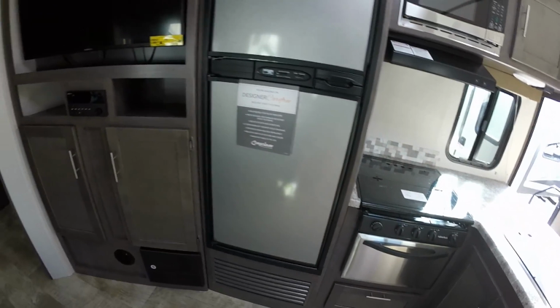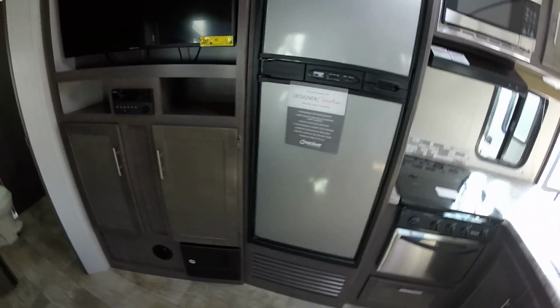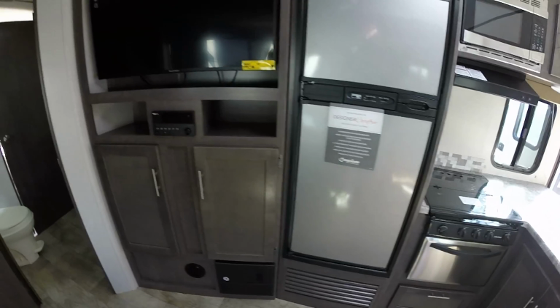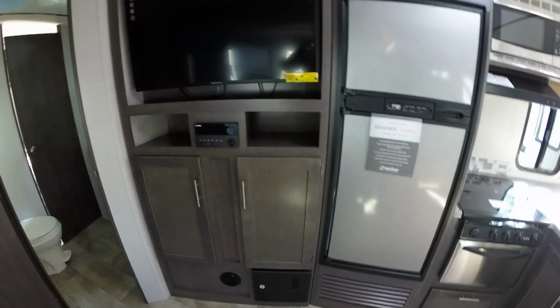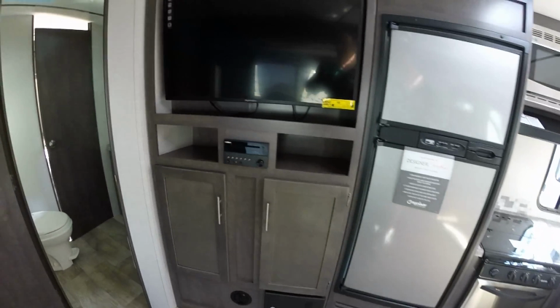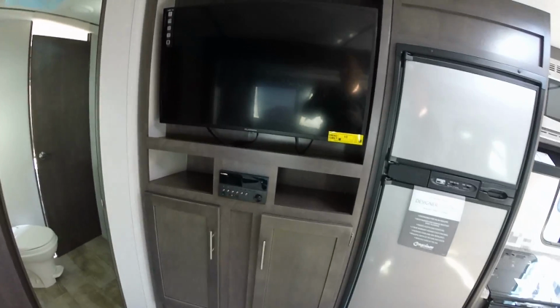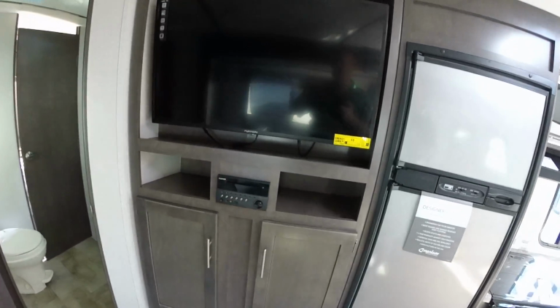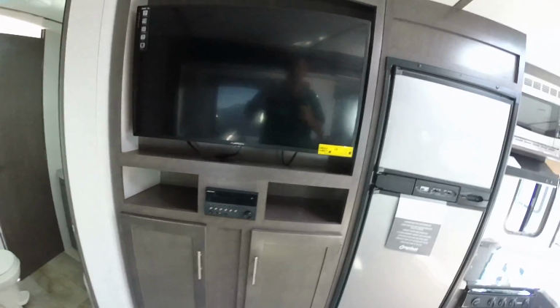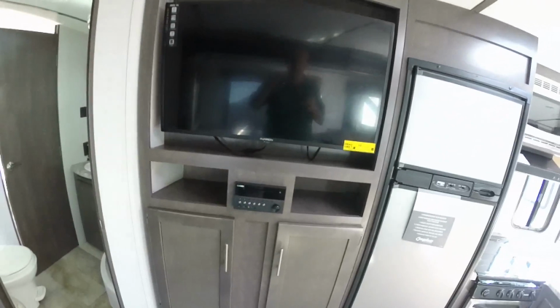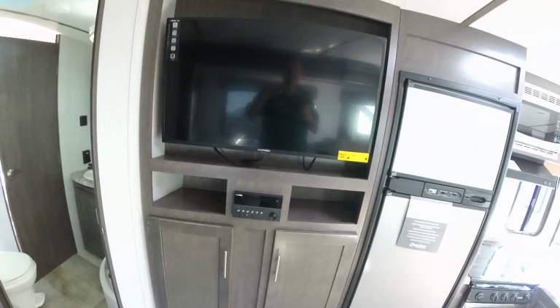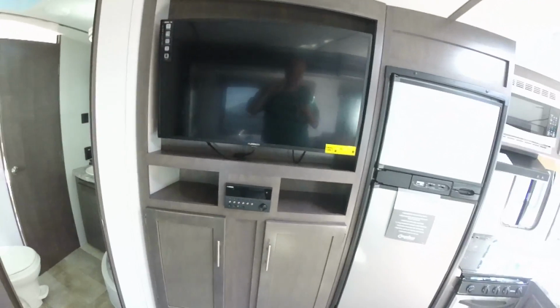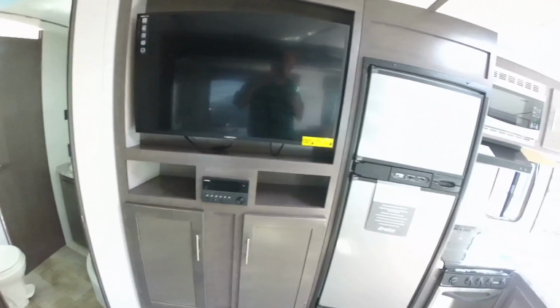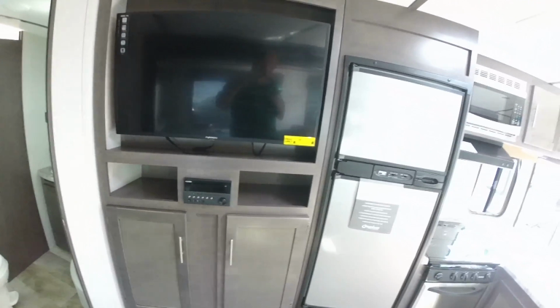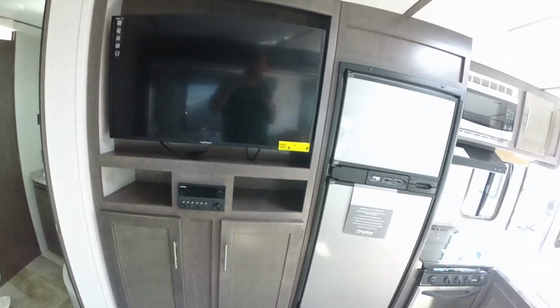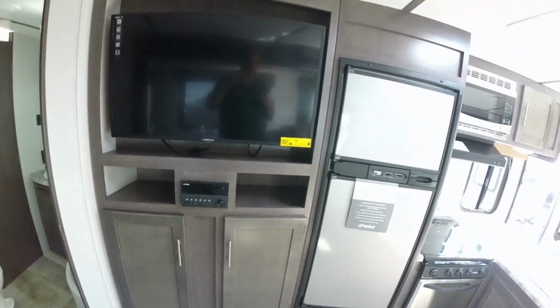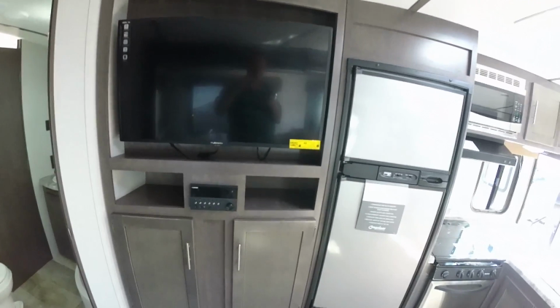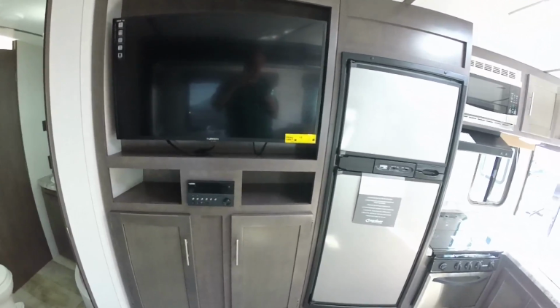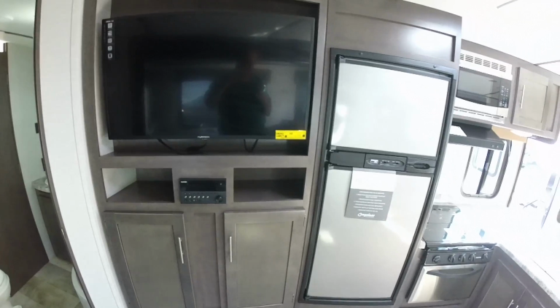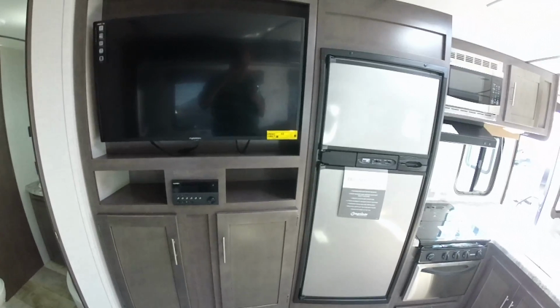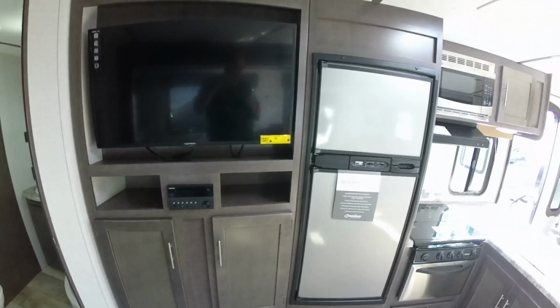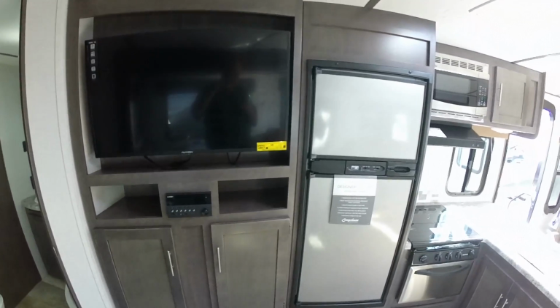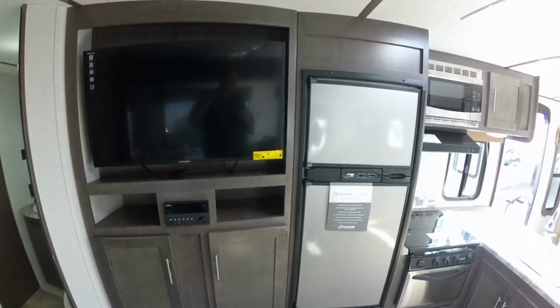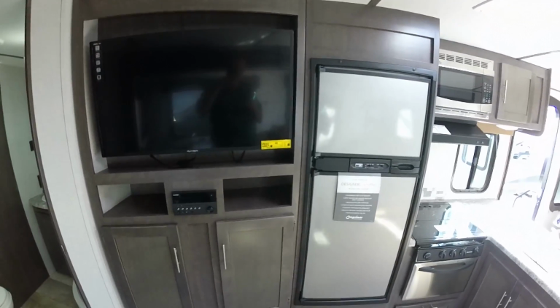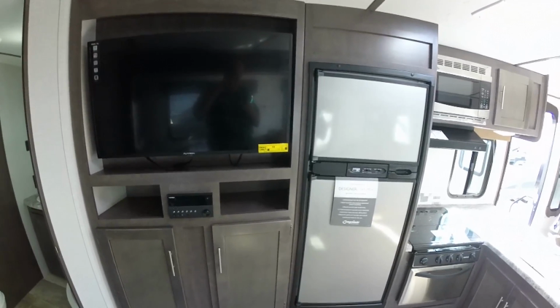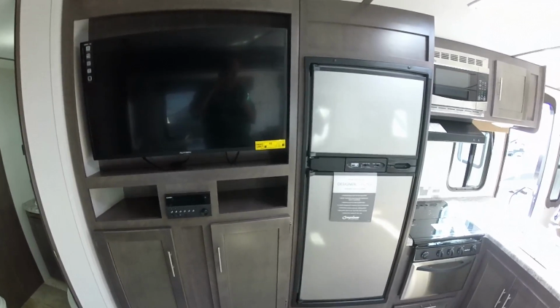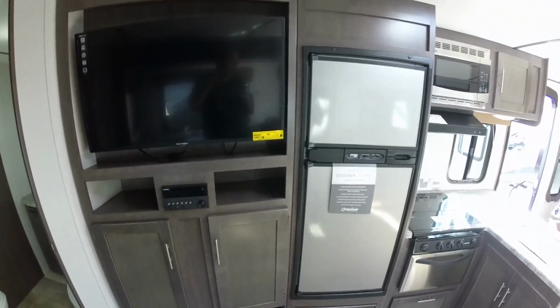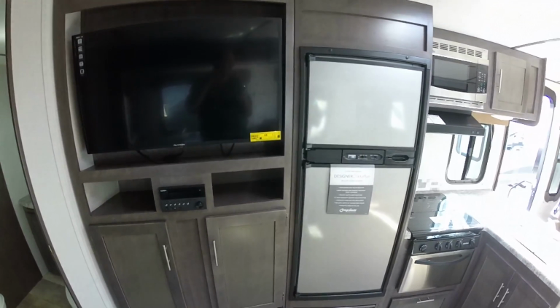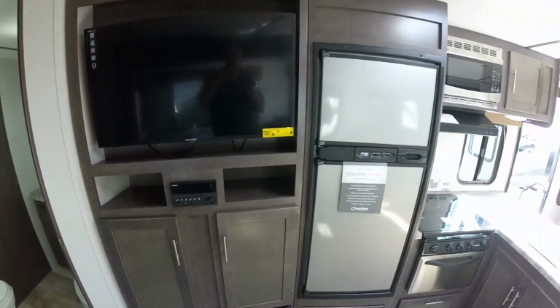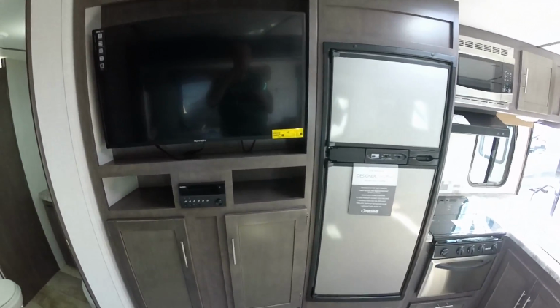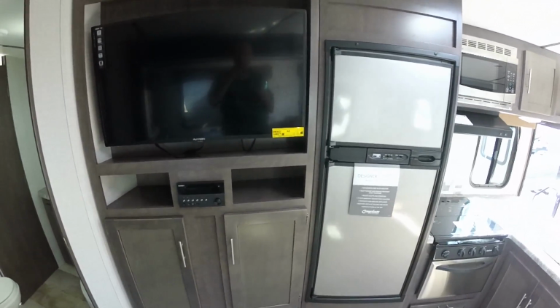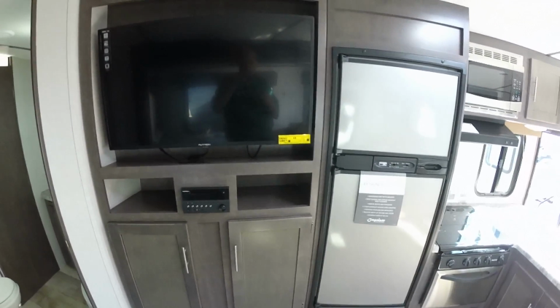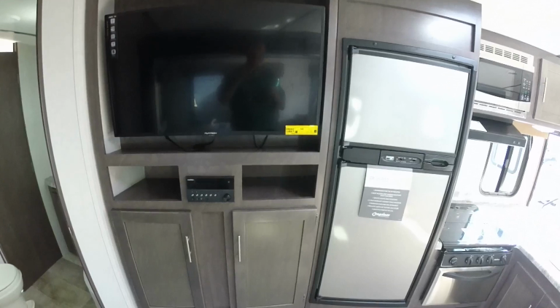And then you come over here to your TV. You've got the Purion TV set up at an angle — you can actually watch it. You can watch your TV from pretty much anywhere in your trailer. This is pretty cool.